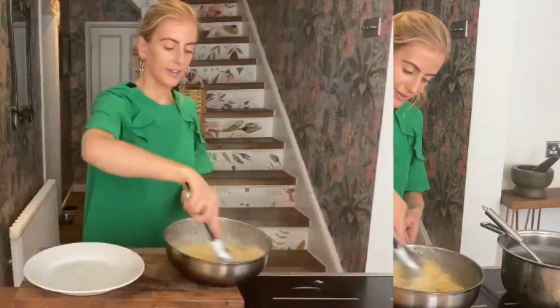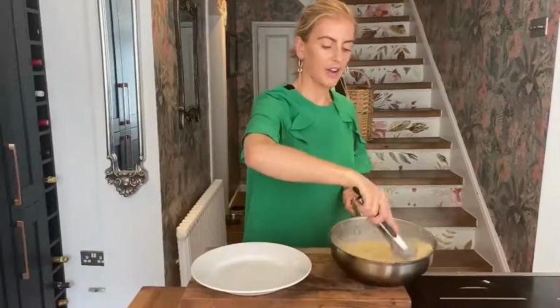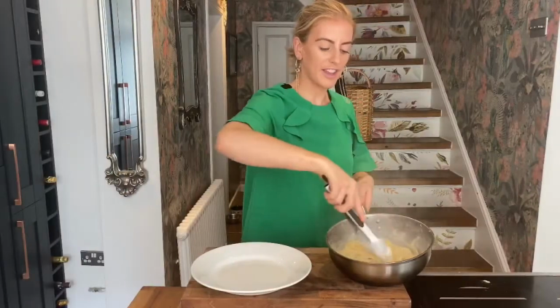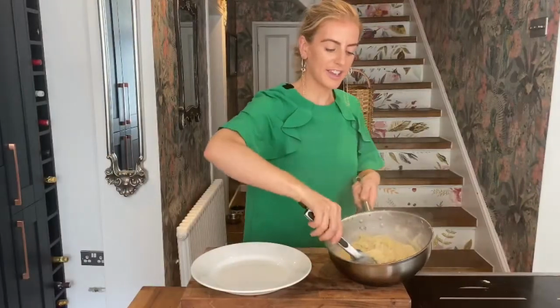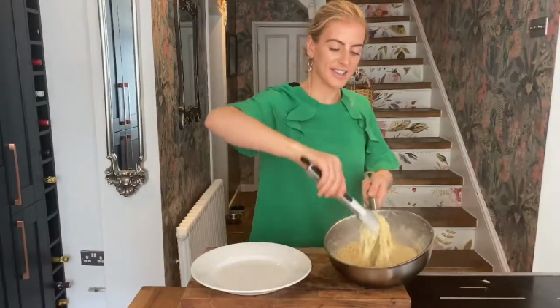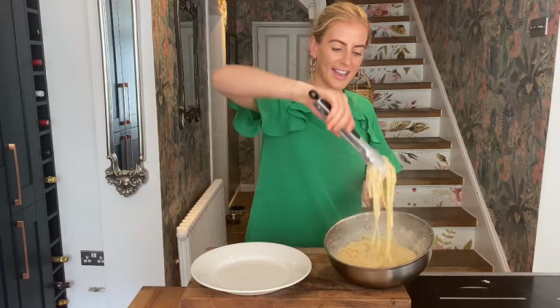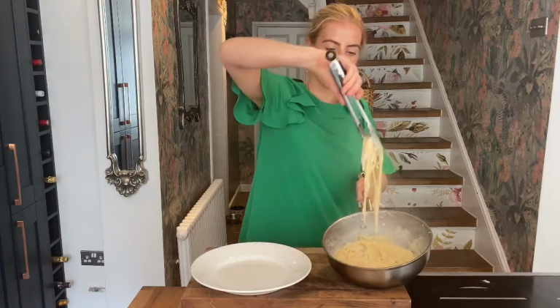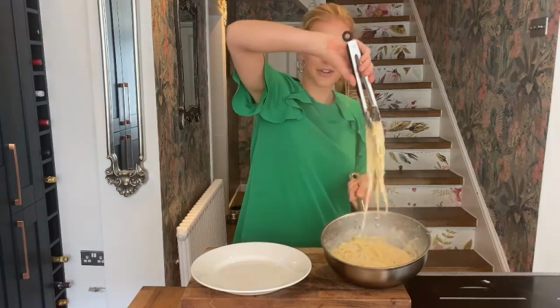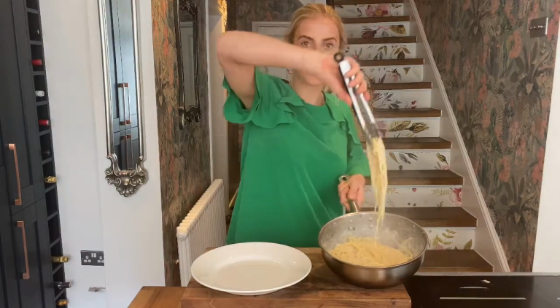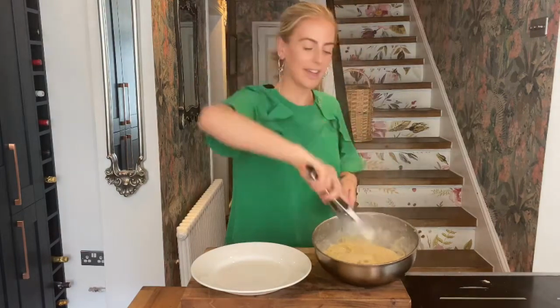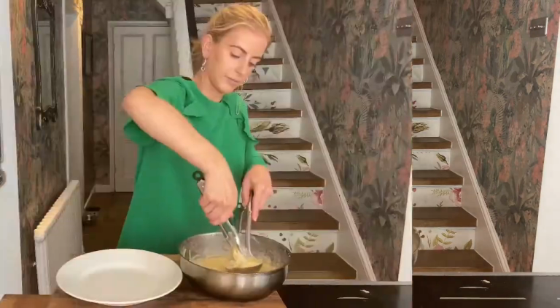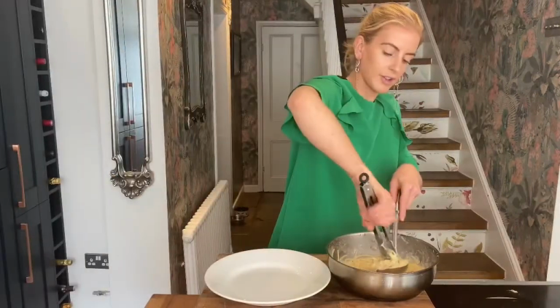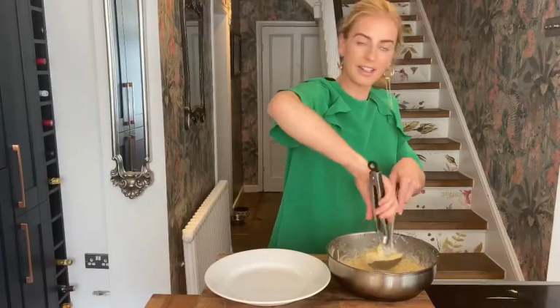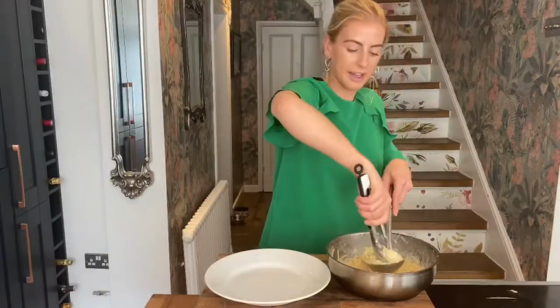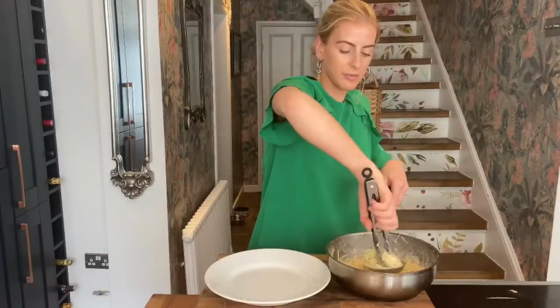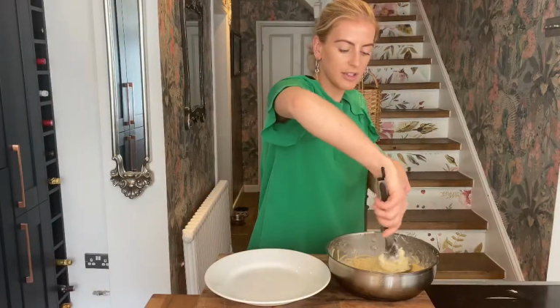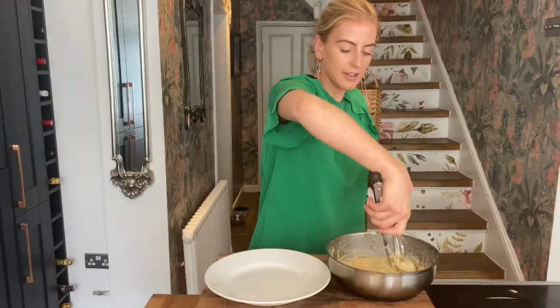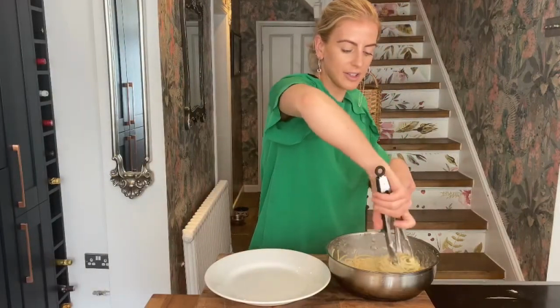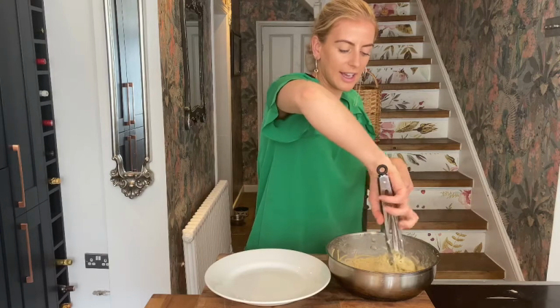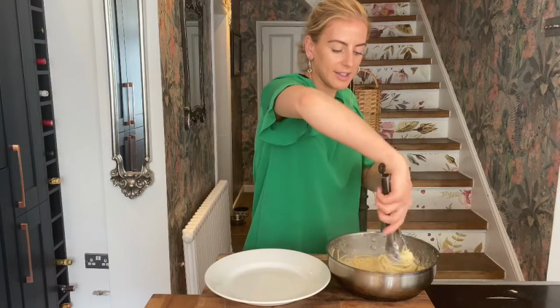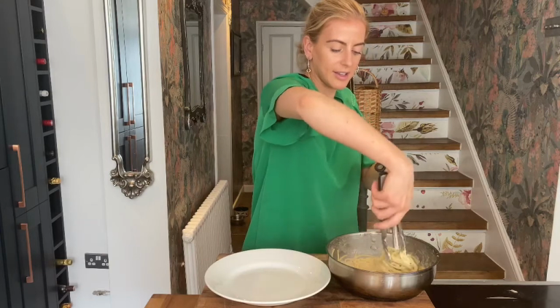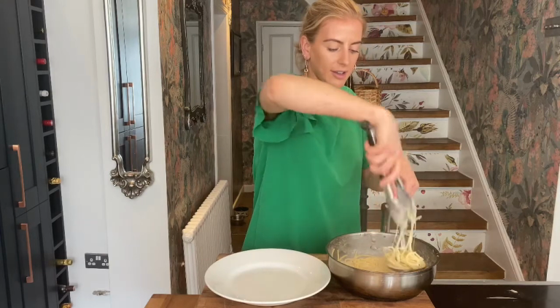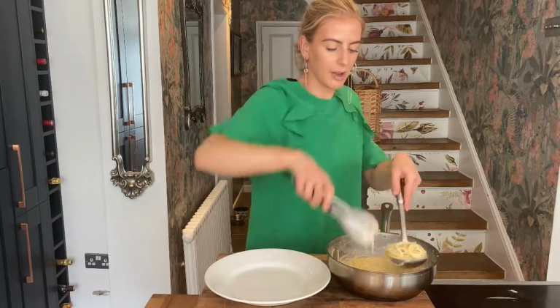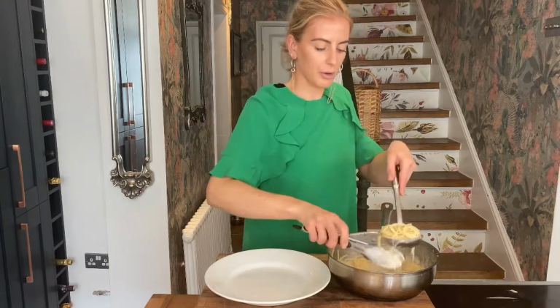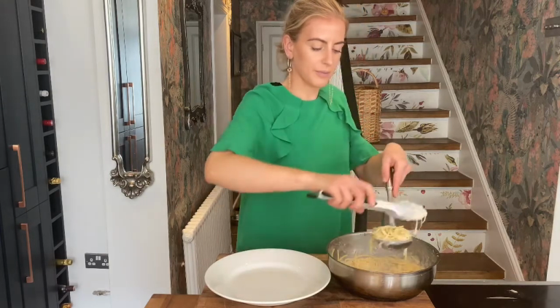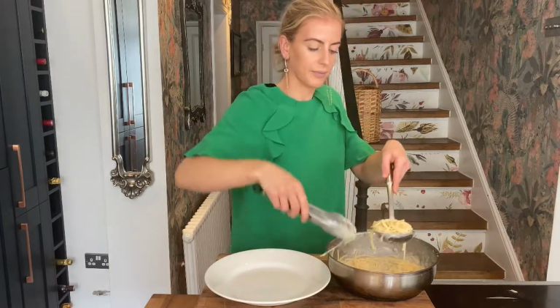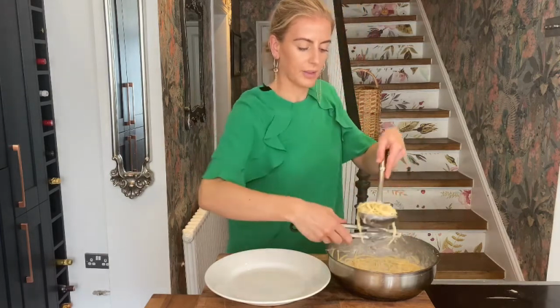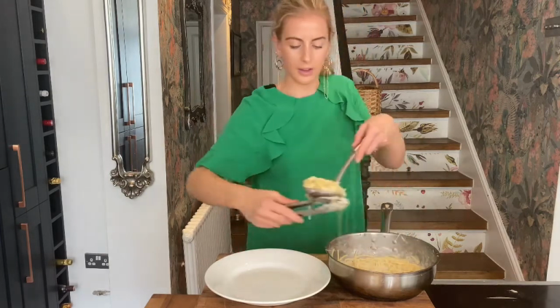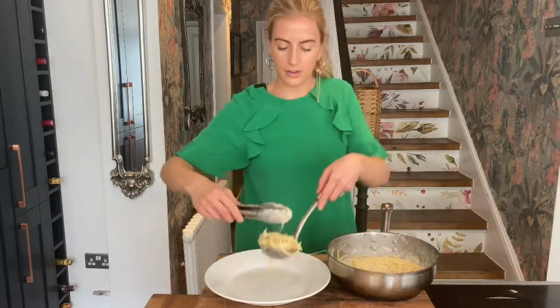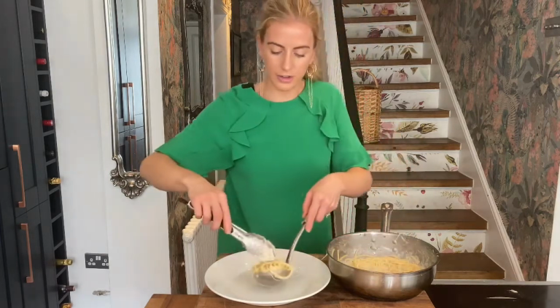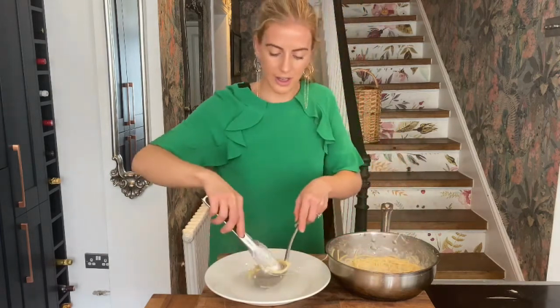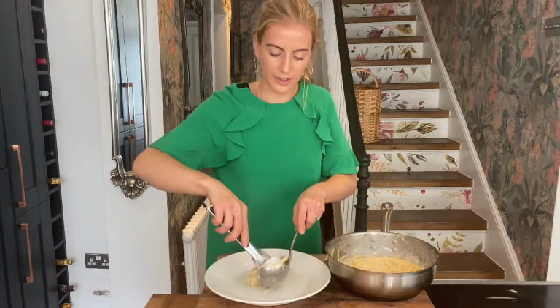Taking it off the heat, you can just see how creamy that looks. Ready to plate. I'm just using a ladle to get a nice round portion straight onto your serving dish.